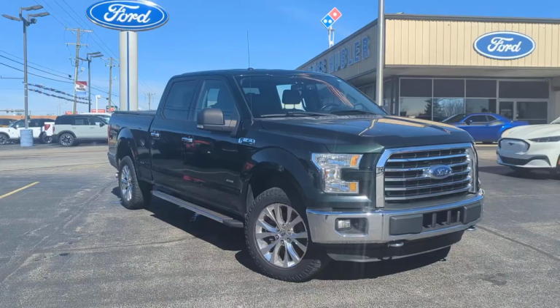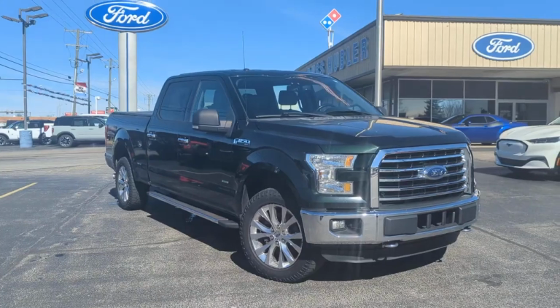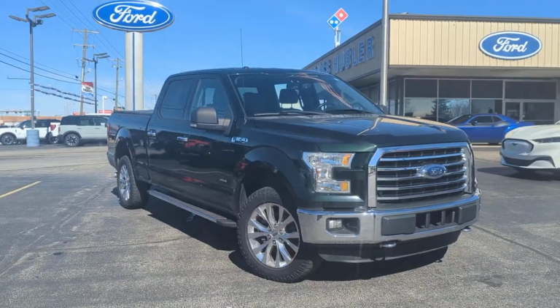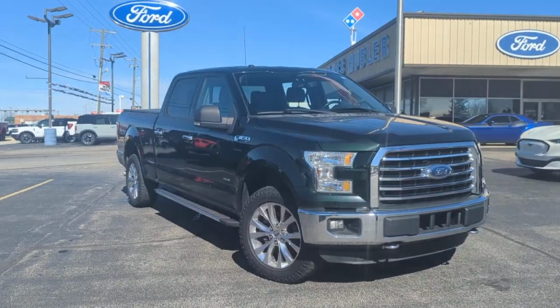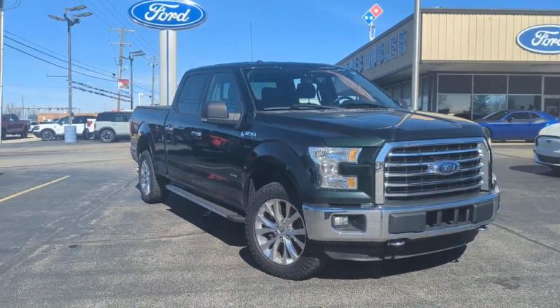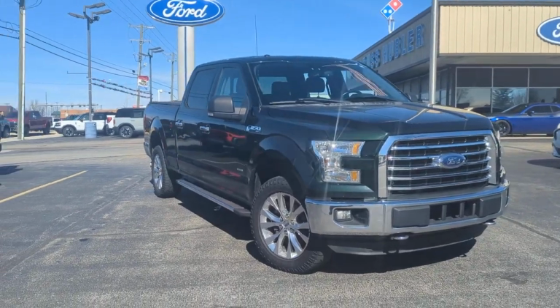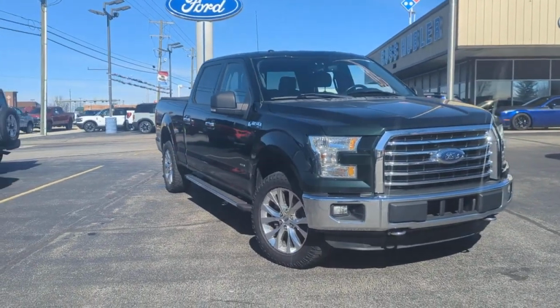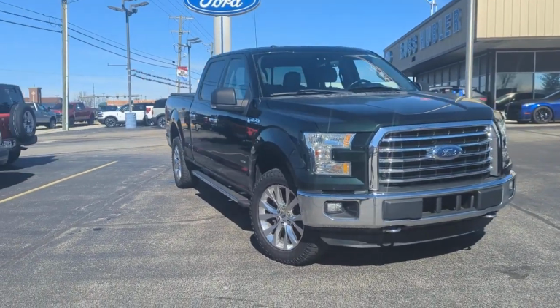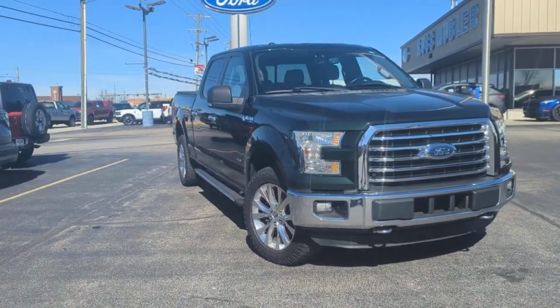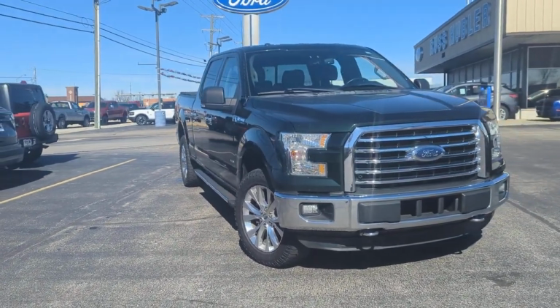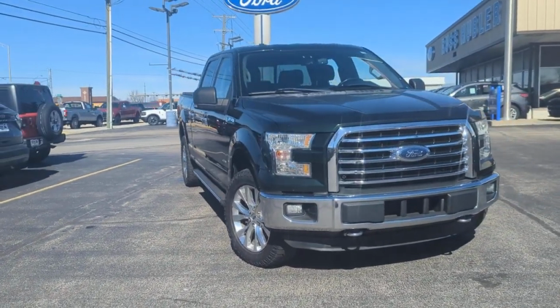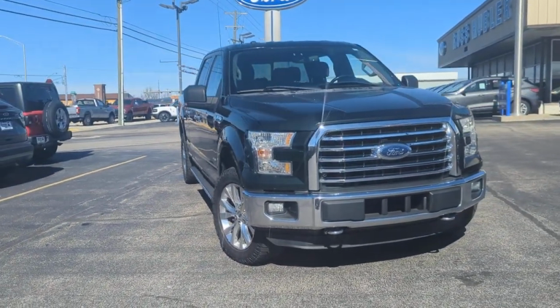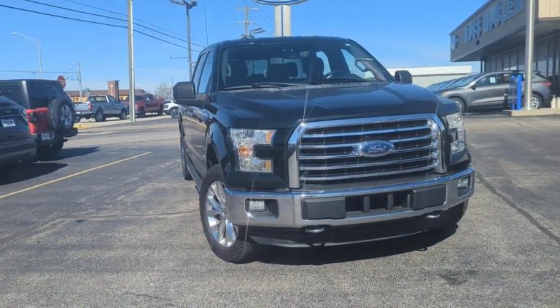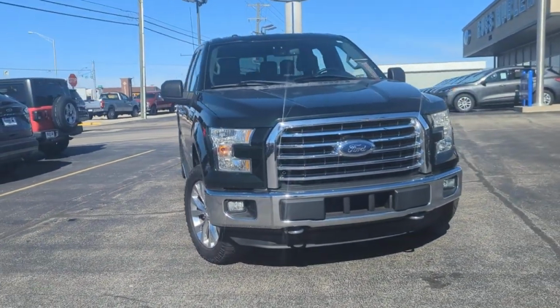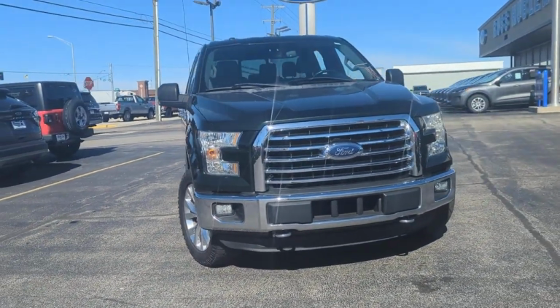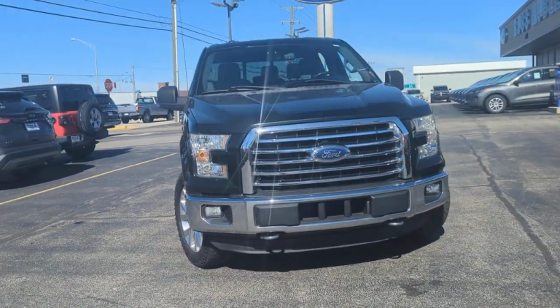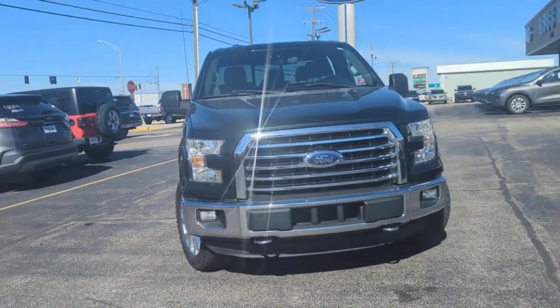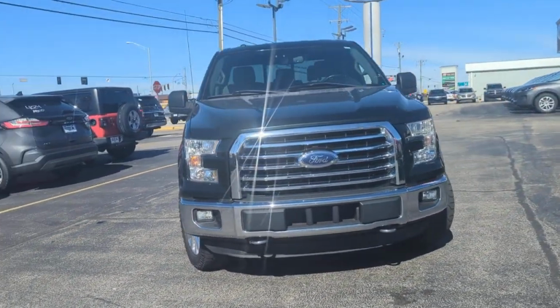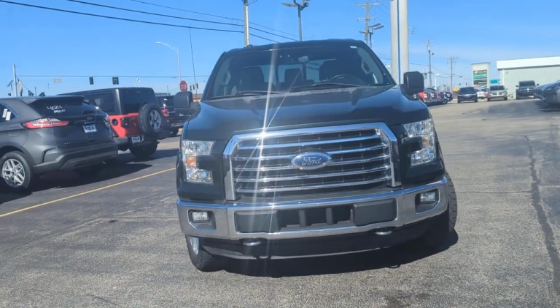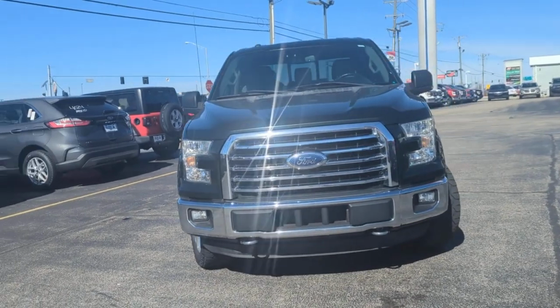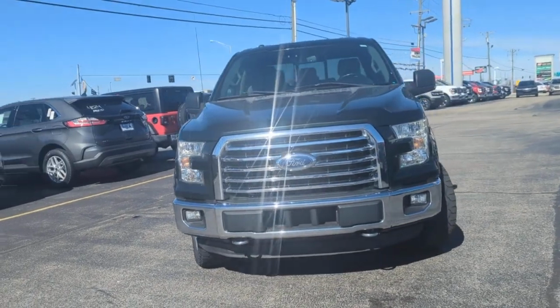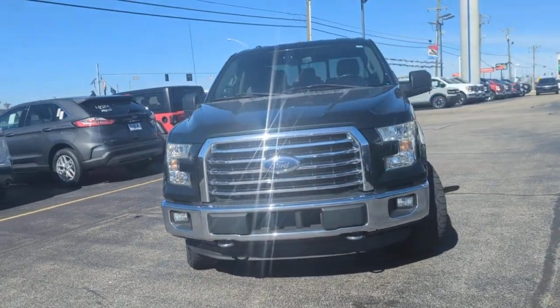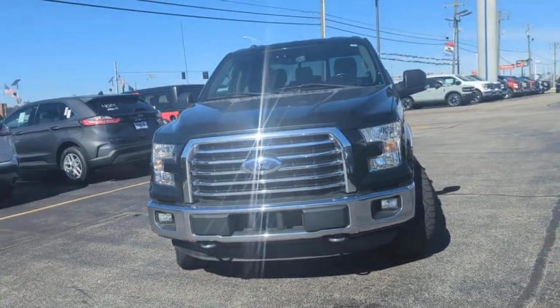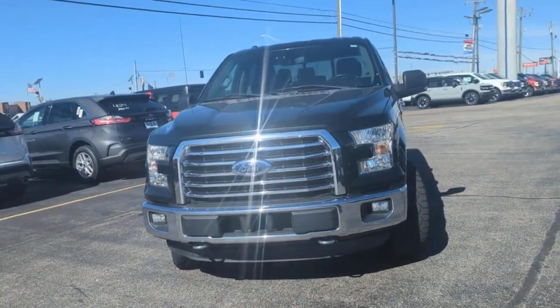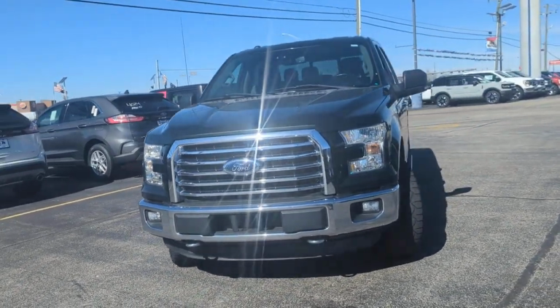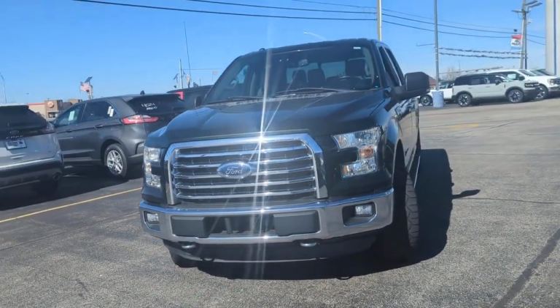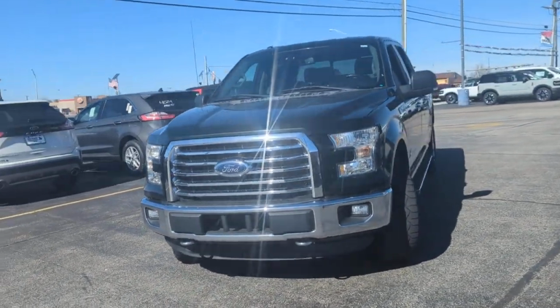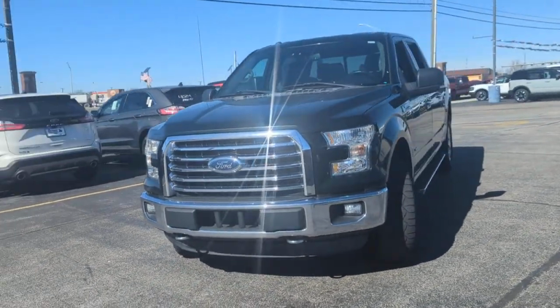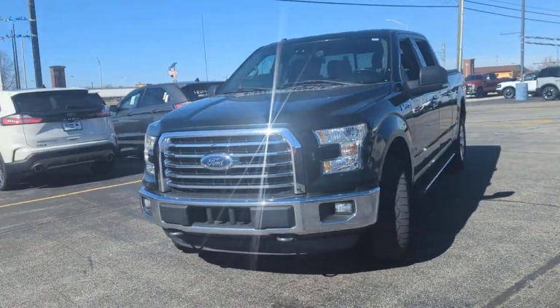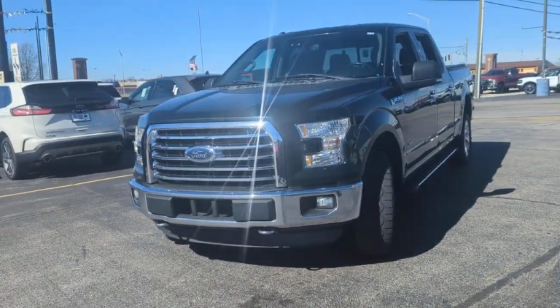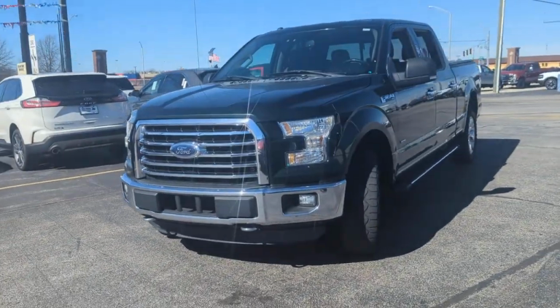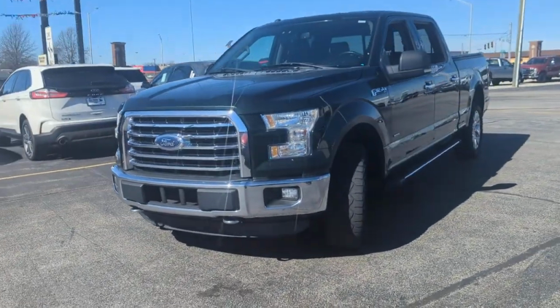Go home happy with the 2015 Ford F-150. This vehicle is an outstanding buy with fewer than 5,000 miles on the odometer.